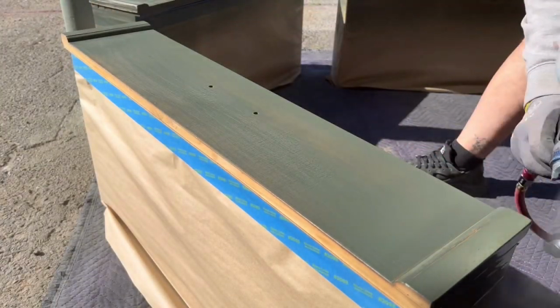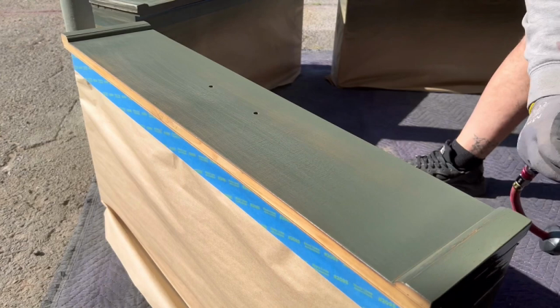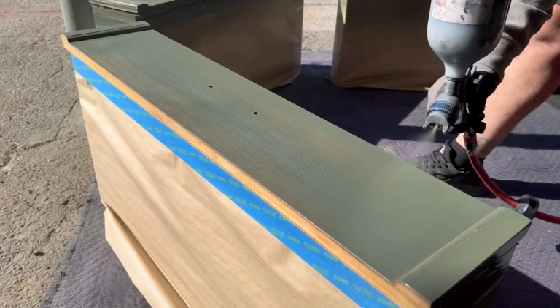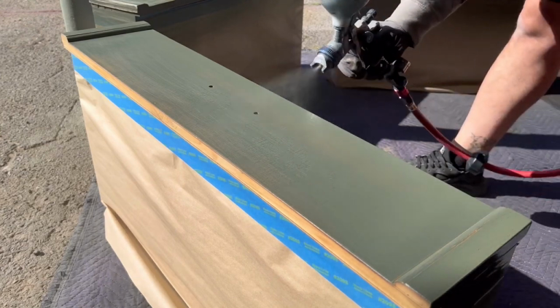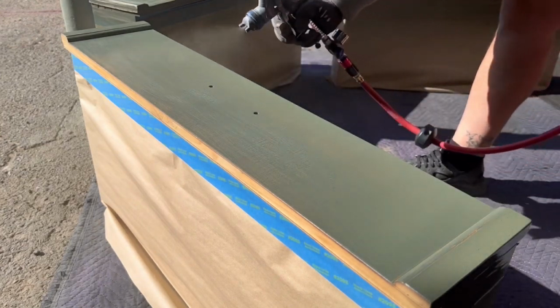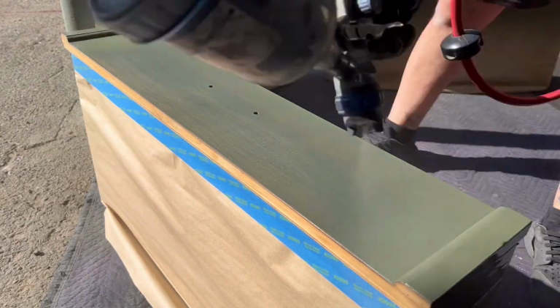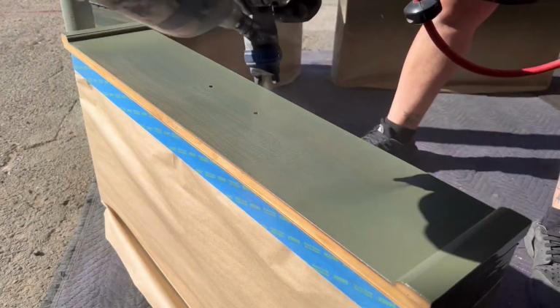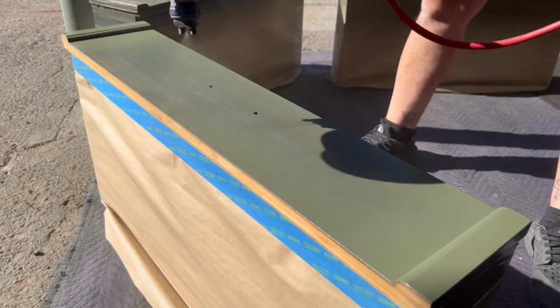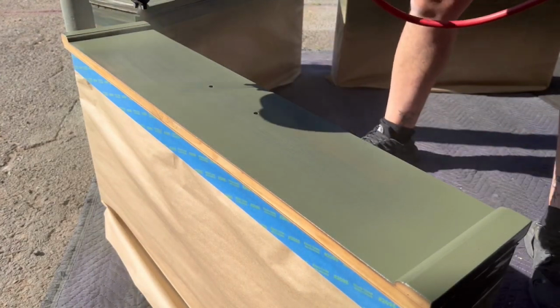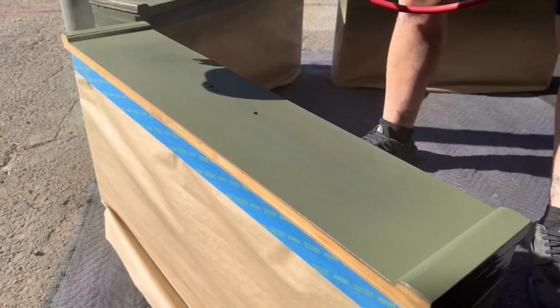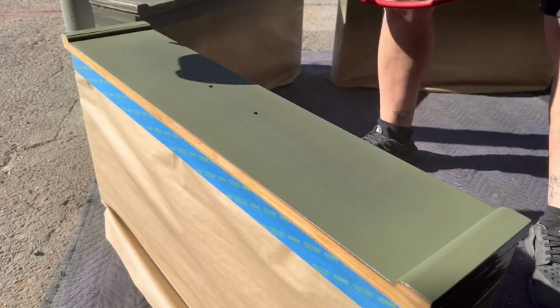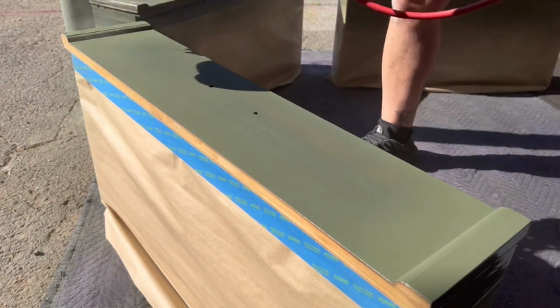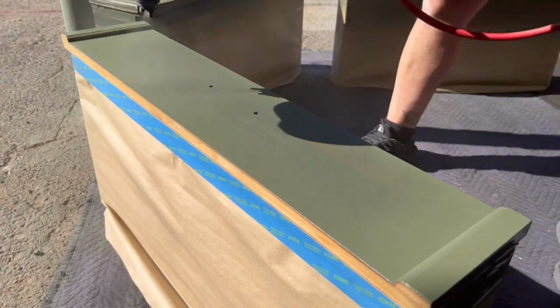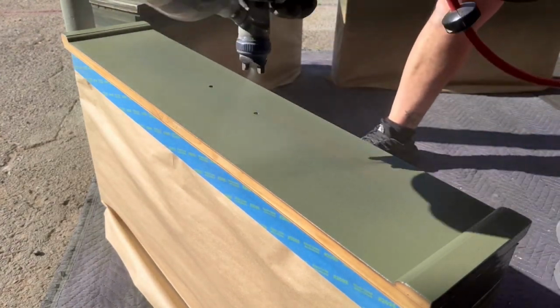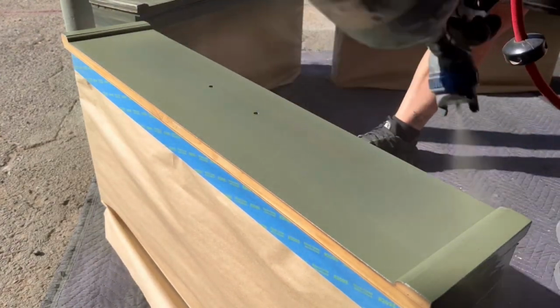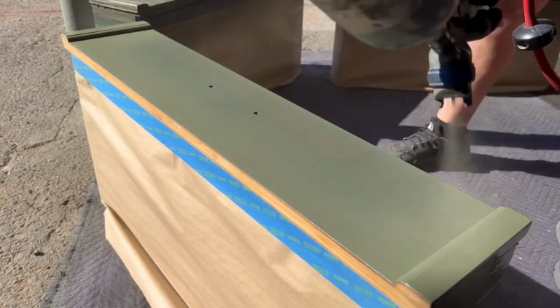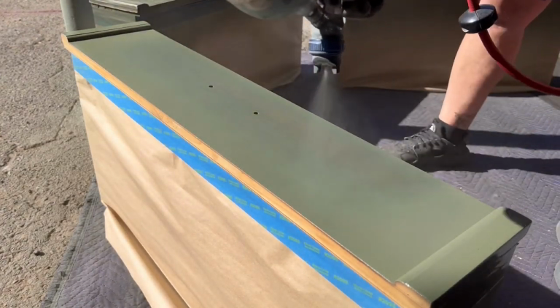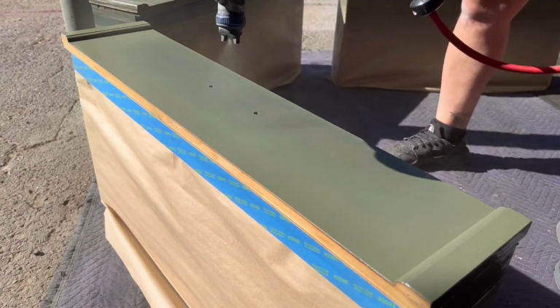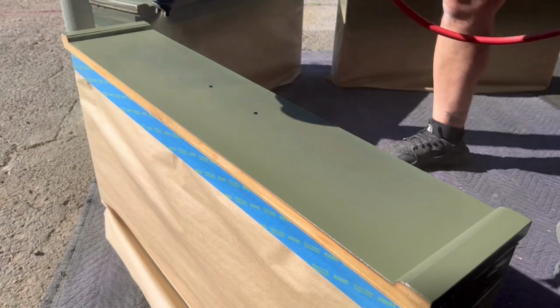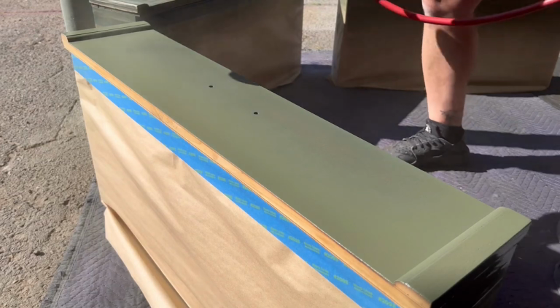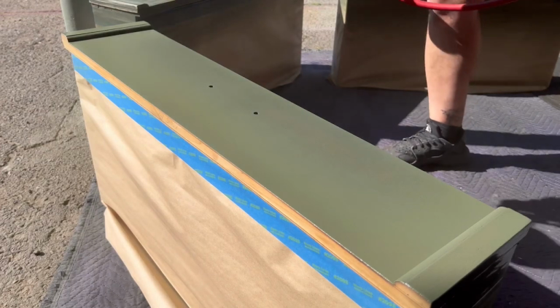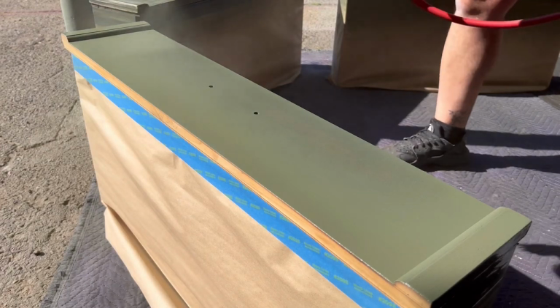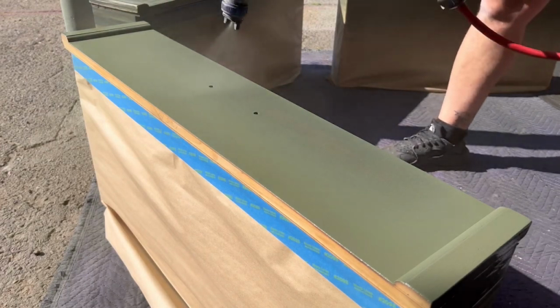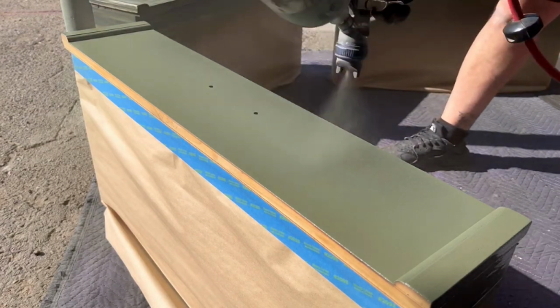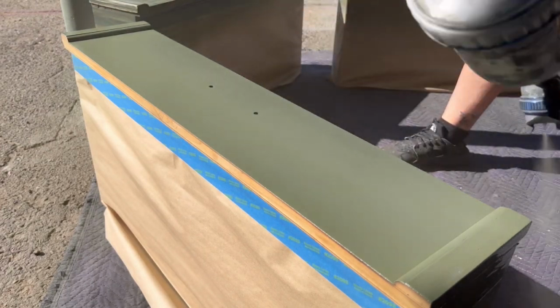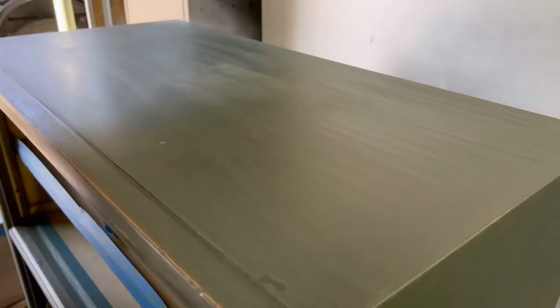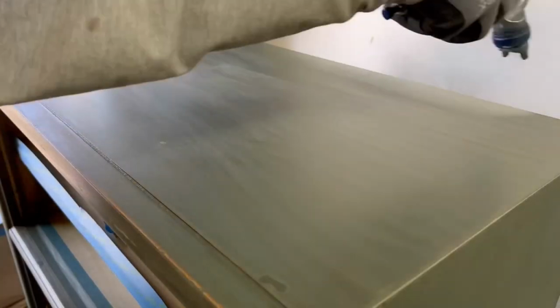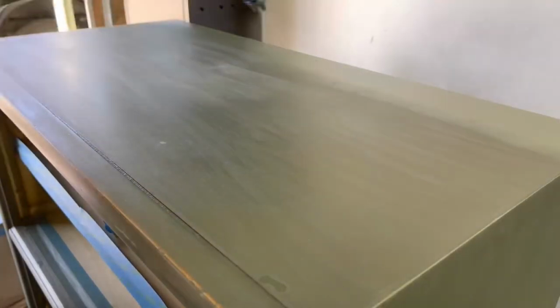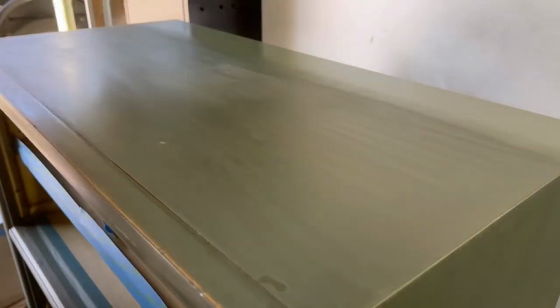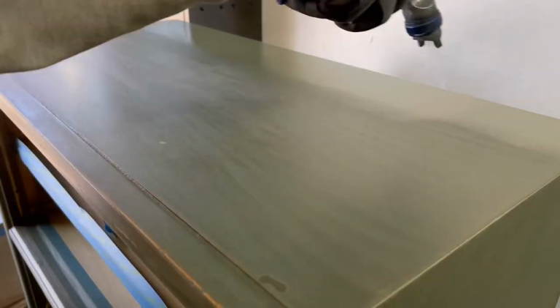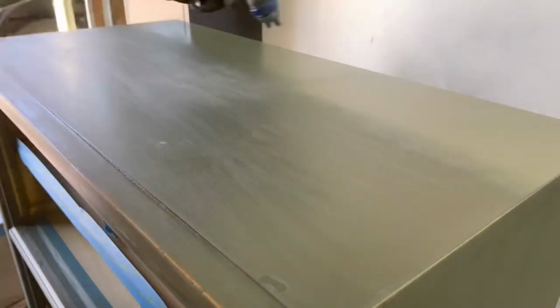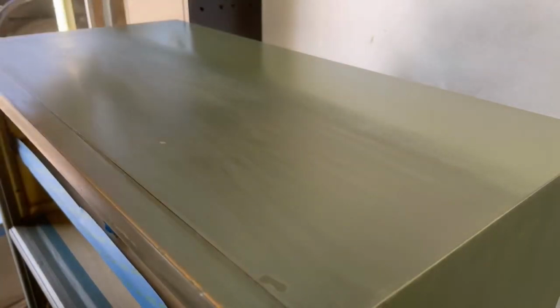For the second coat this is where I like to go for full coverage. You just have to be careful on the panels on the sides of the dresser that you don't go too heavy, because you don't want to cause any running issues that will create a lot of extra work for you.